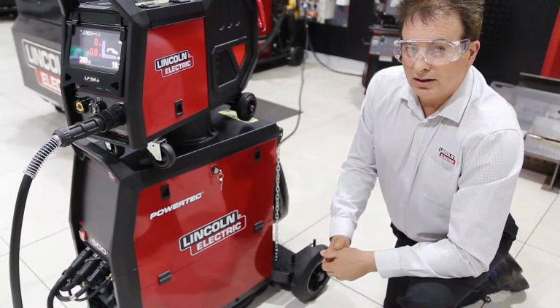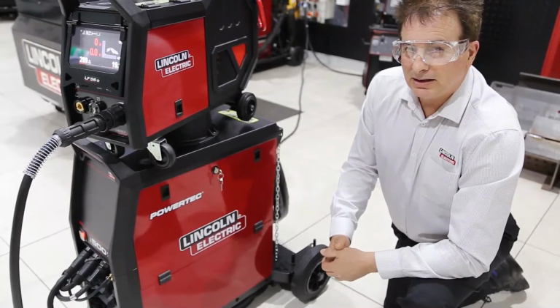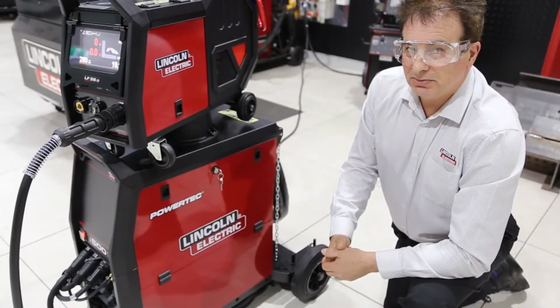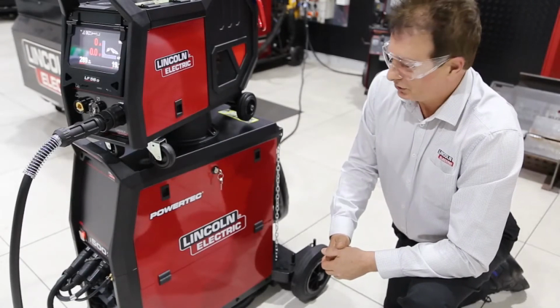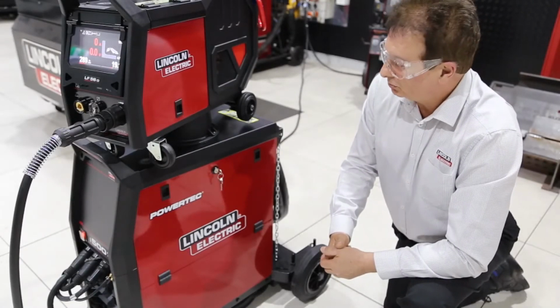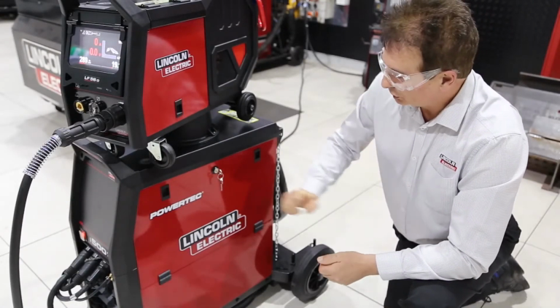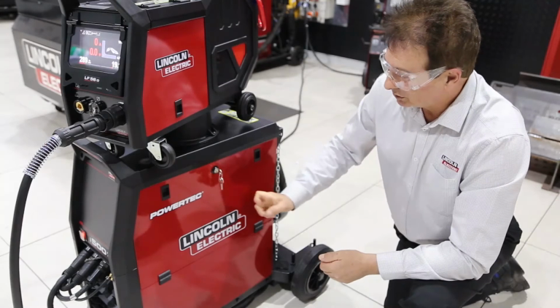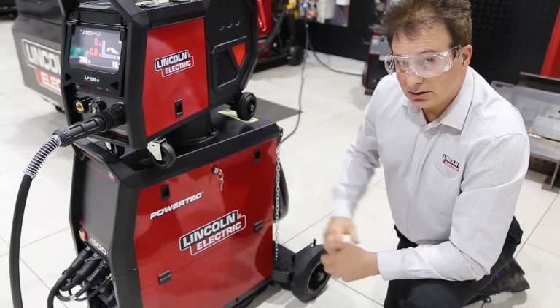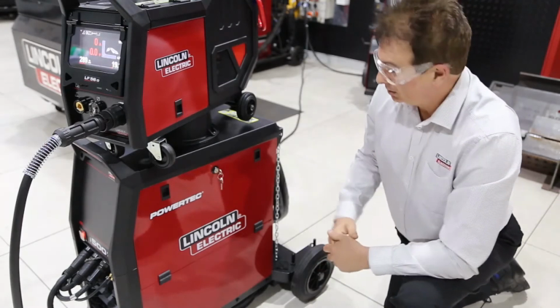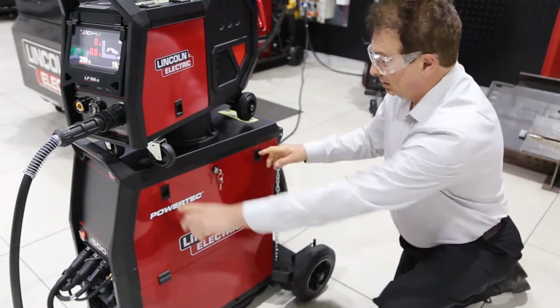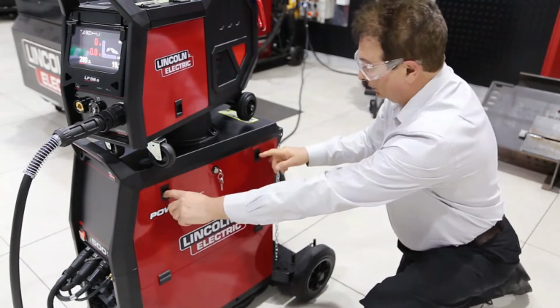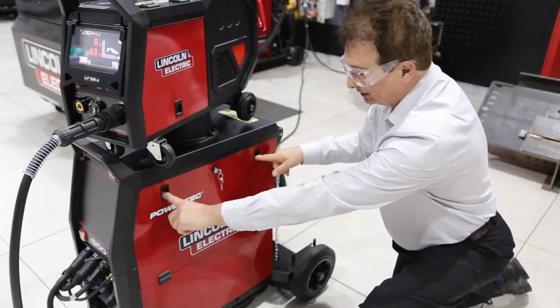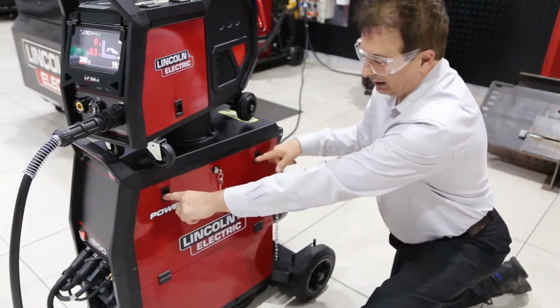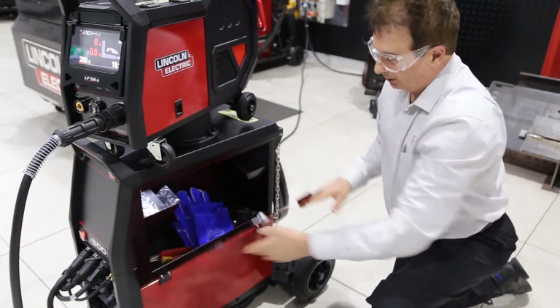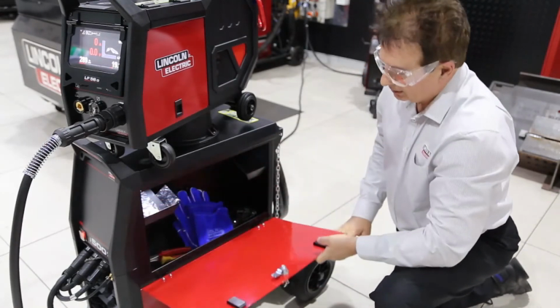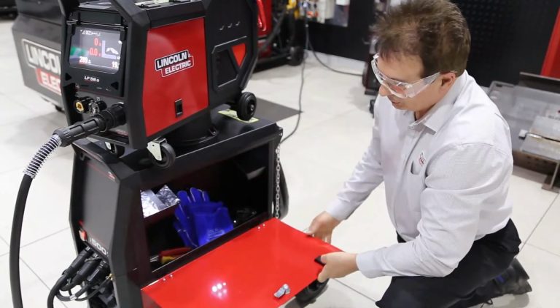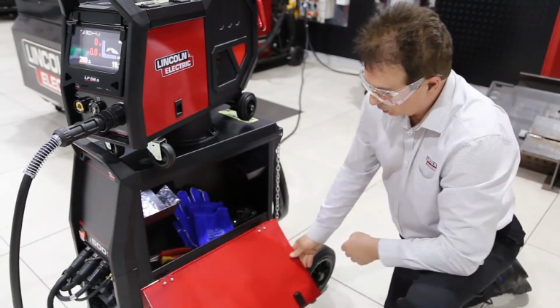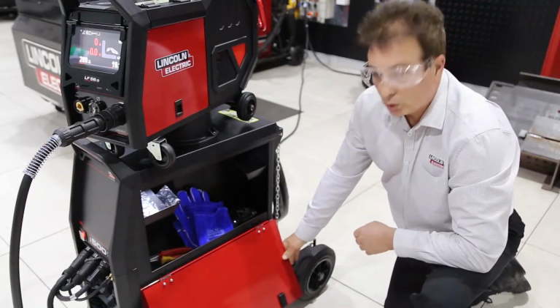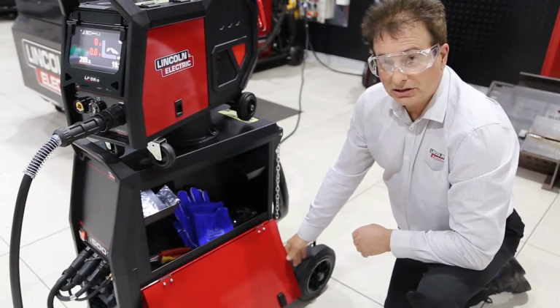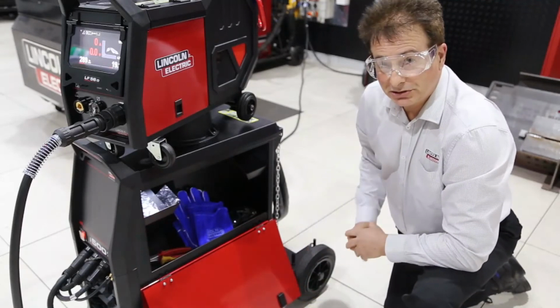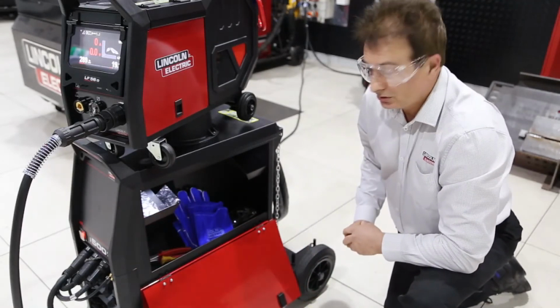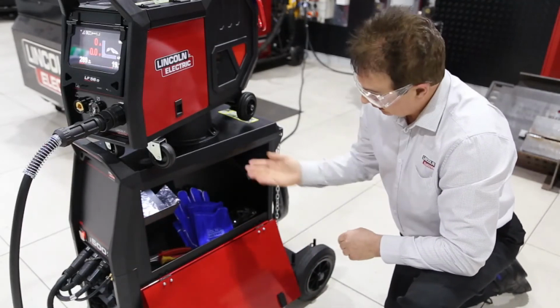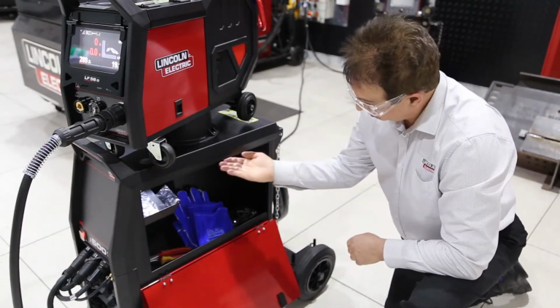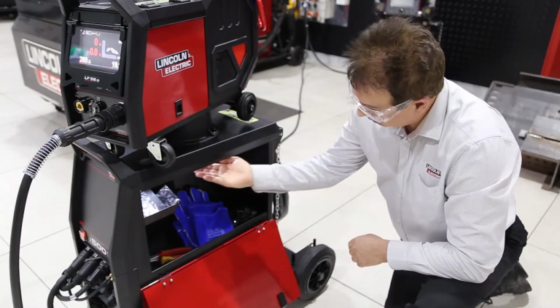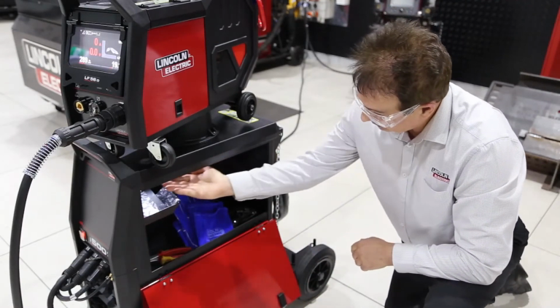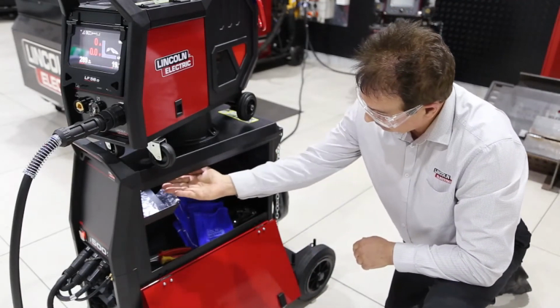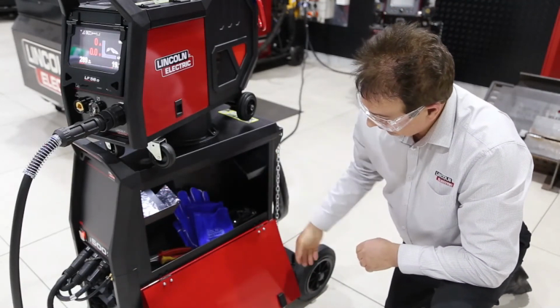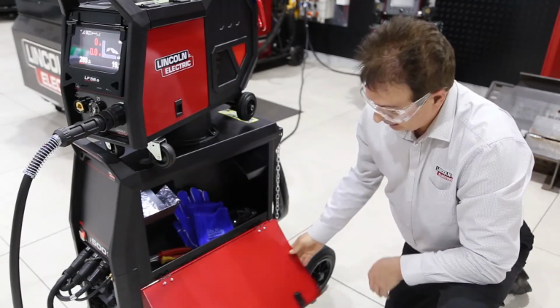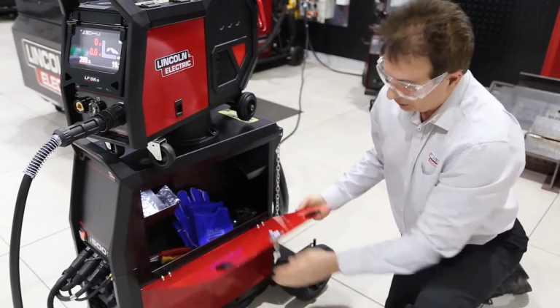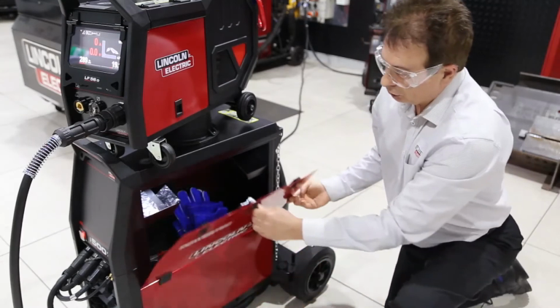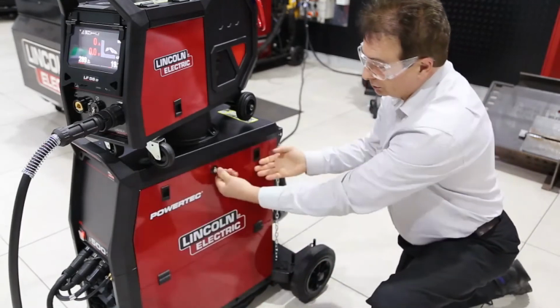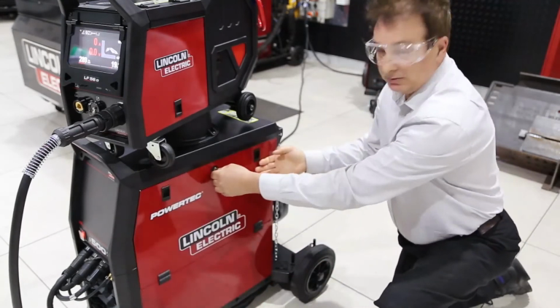The power source is made with solid metal construction. It also has a locker to store all of your welding accessories. It is illuminated by LEDs, and it is also lockable and safe.